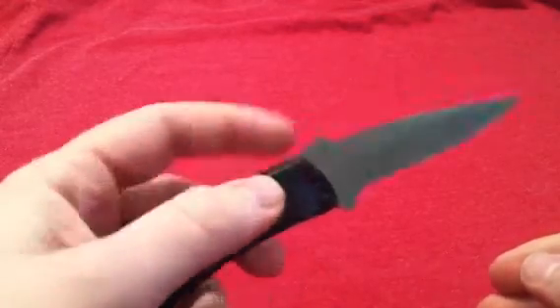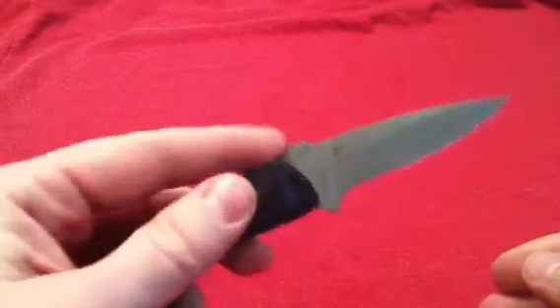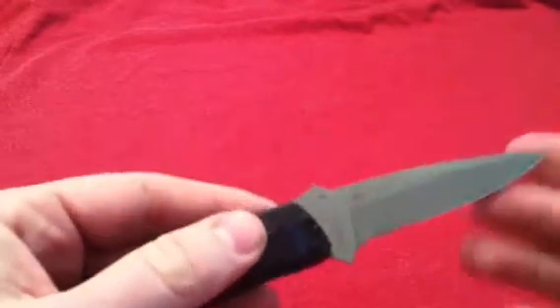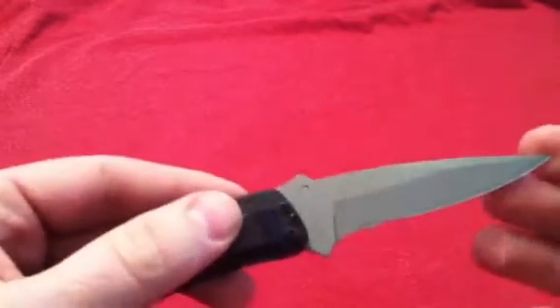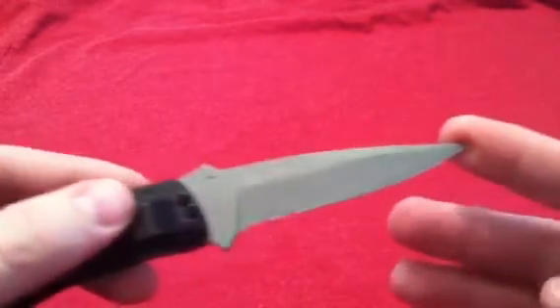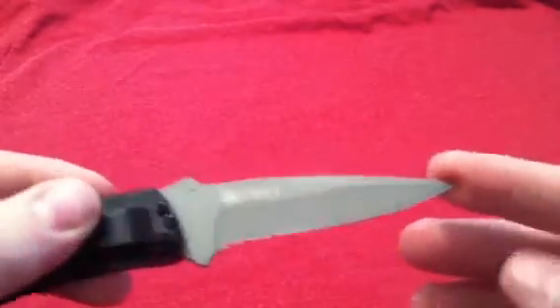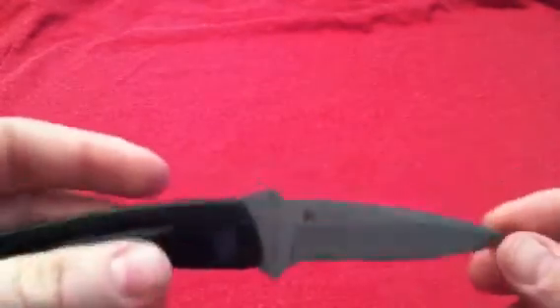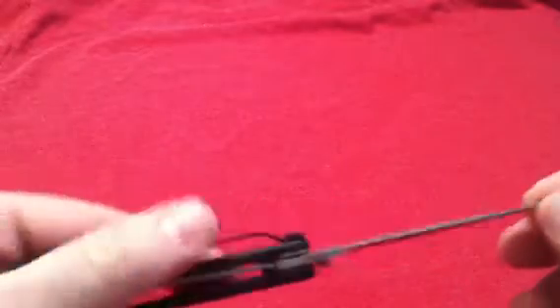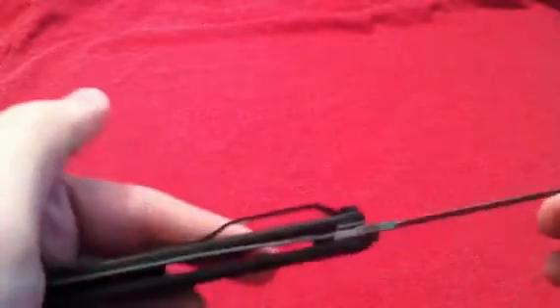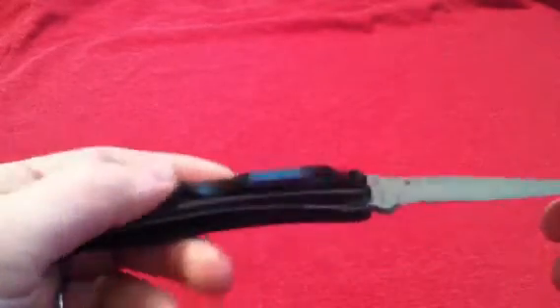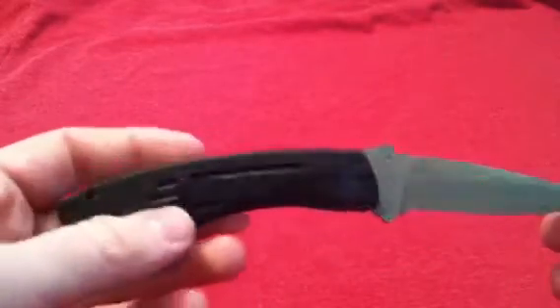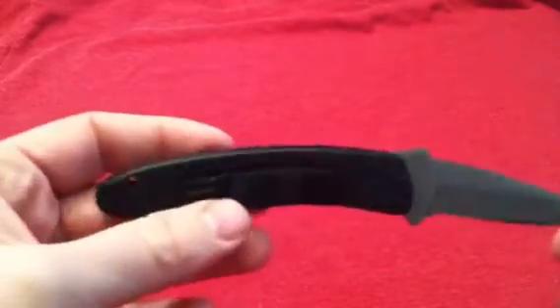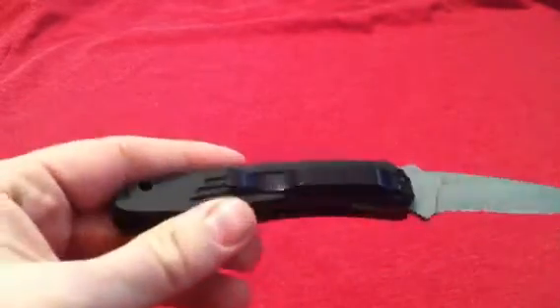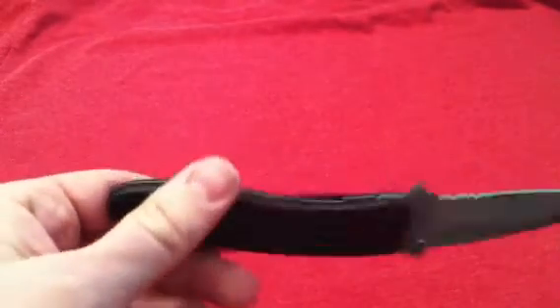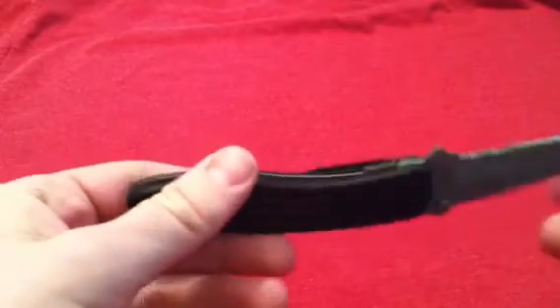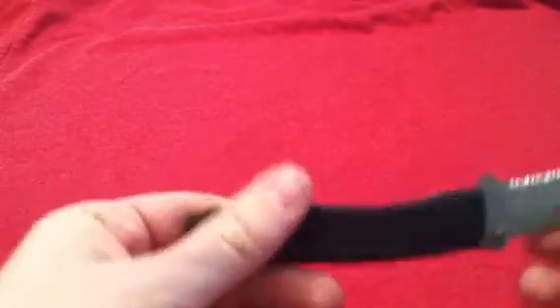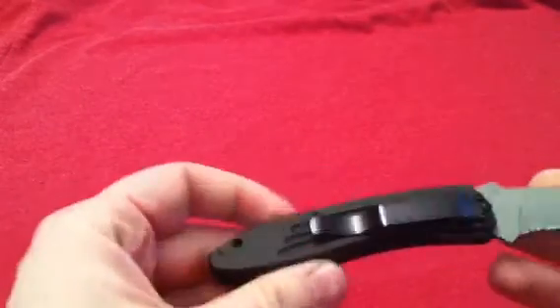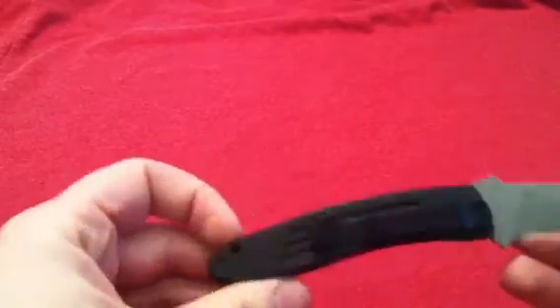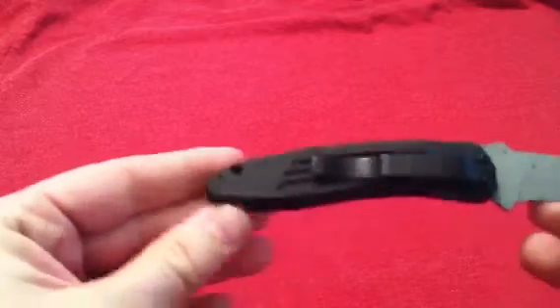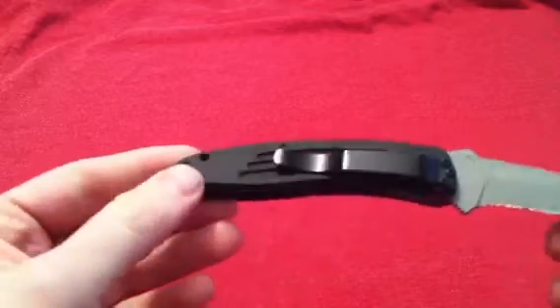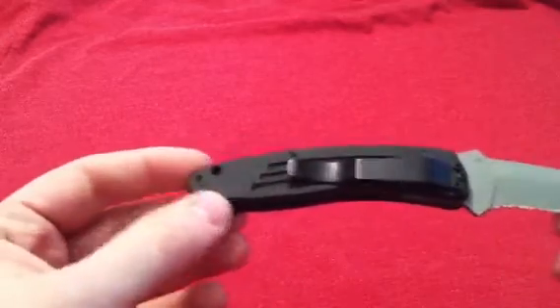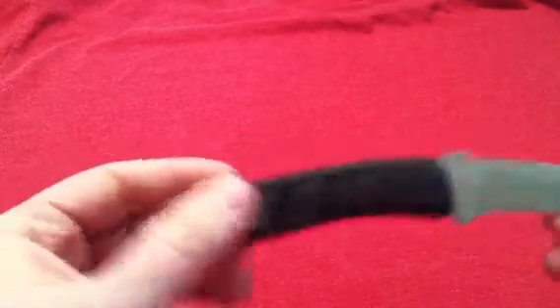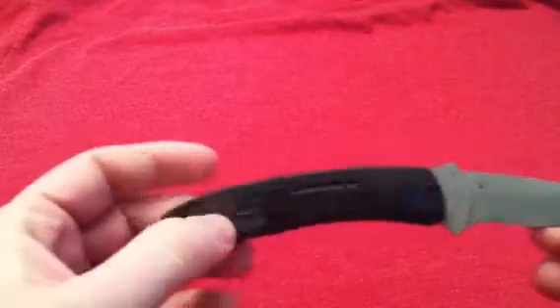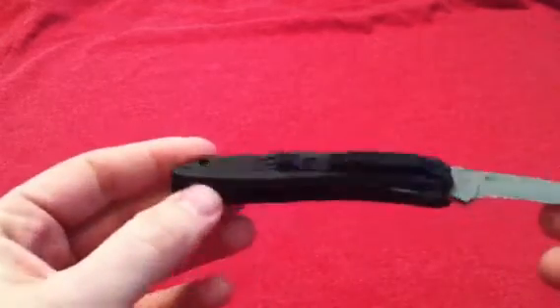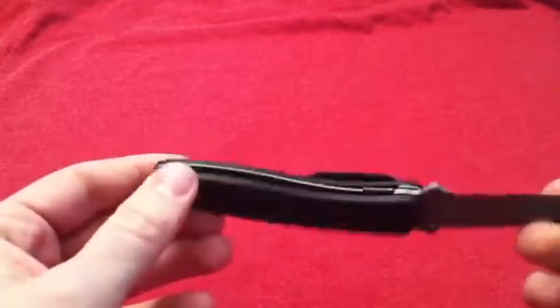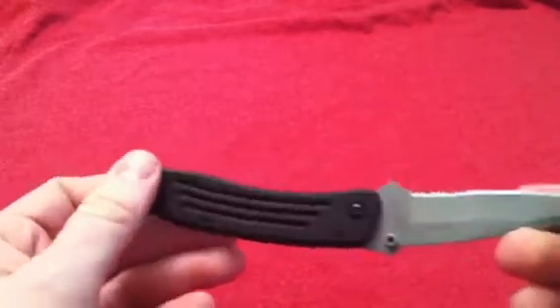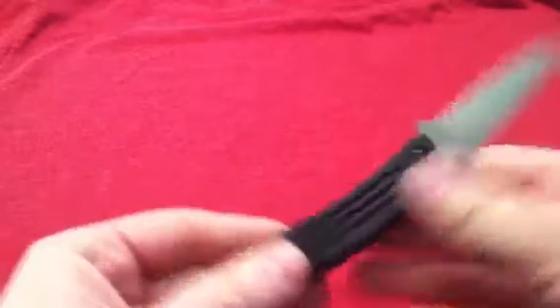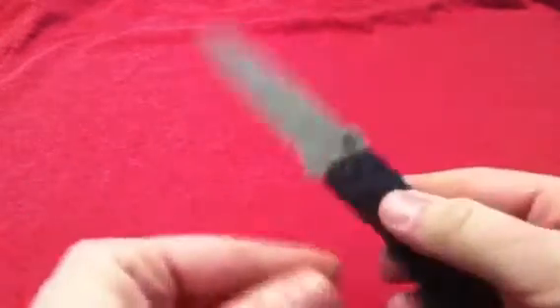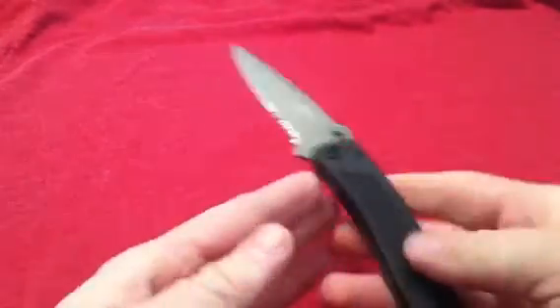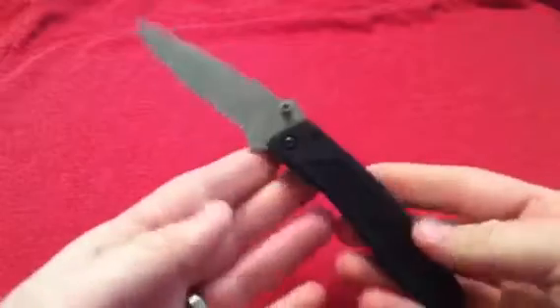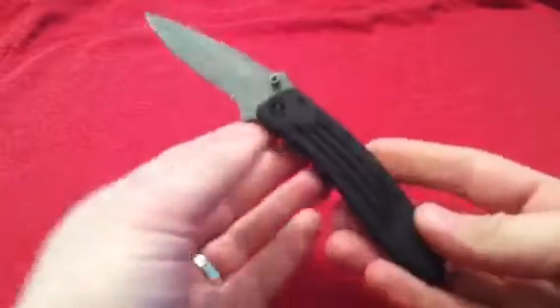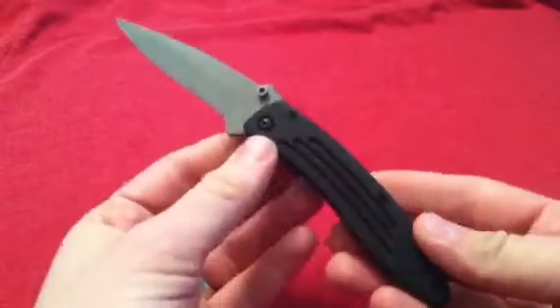Great jimping, awesome steel, good lock-up. The only thing I can complain about is basically having a tip-down carry with the pocket clip. That's the only thing I can really complain about with this knife. Just an amazing knife.